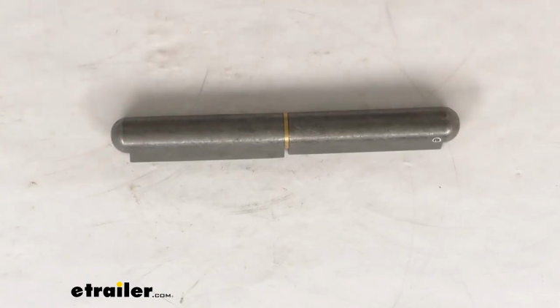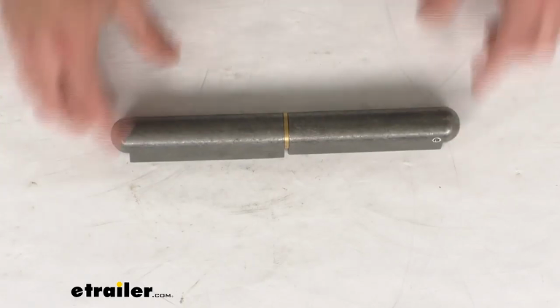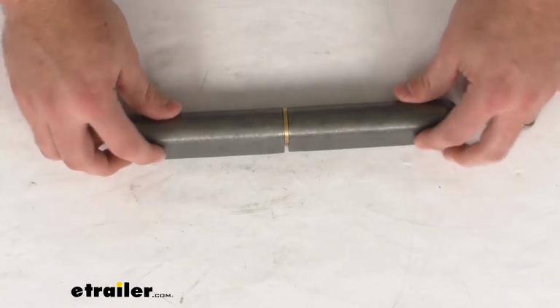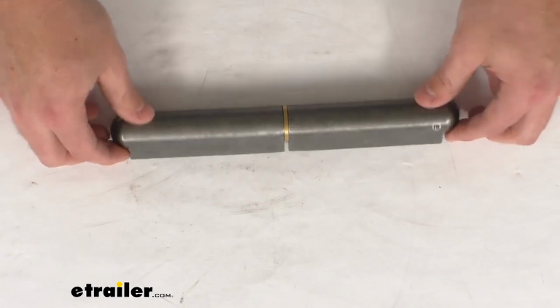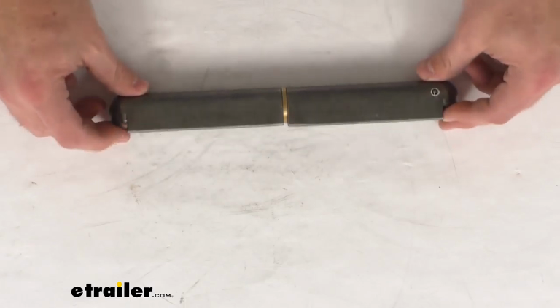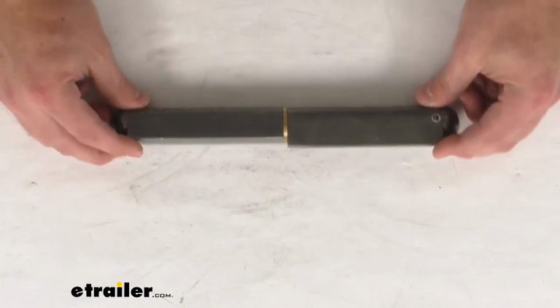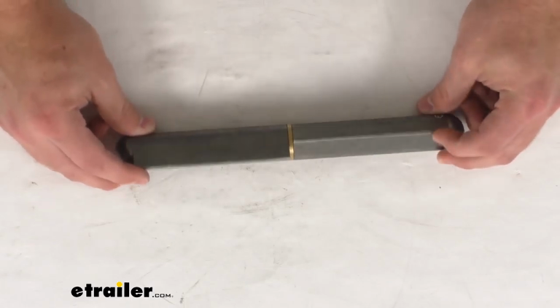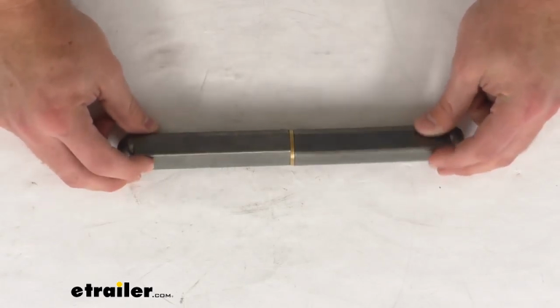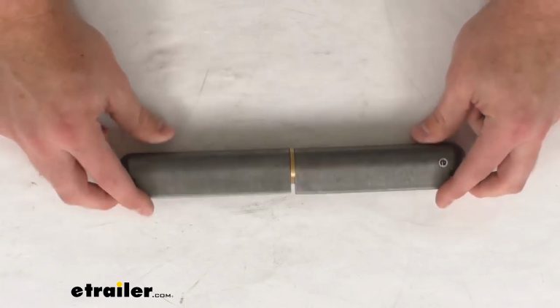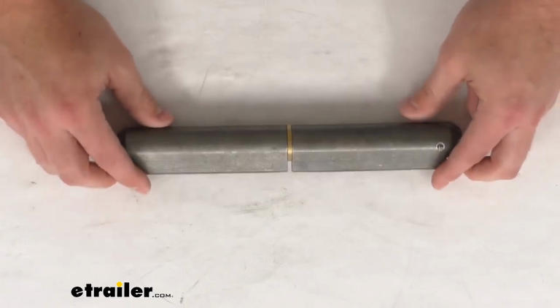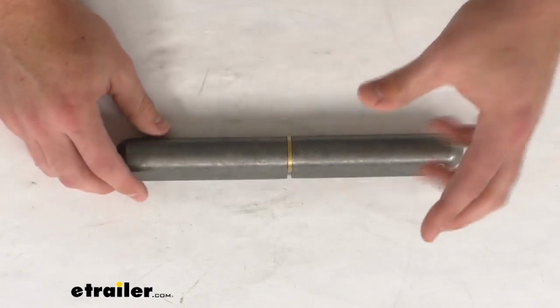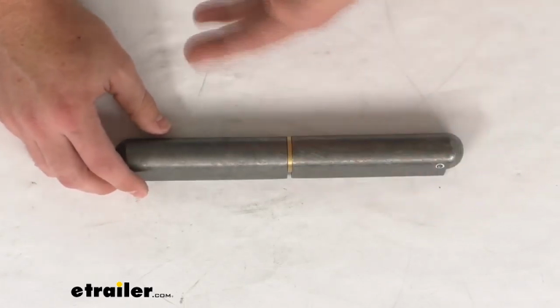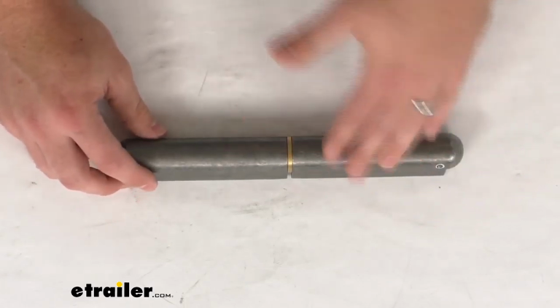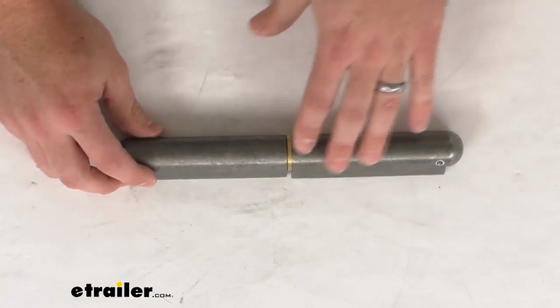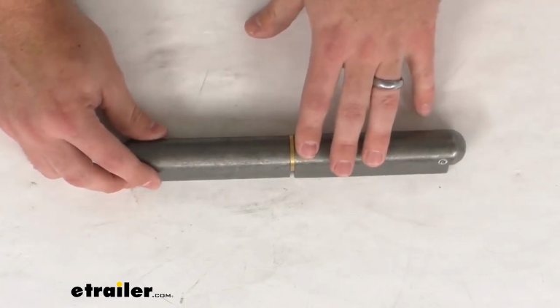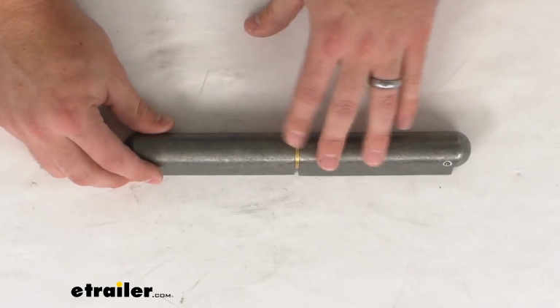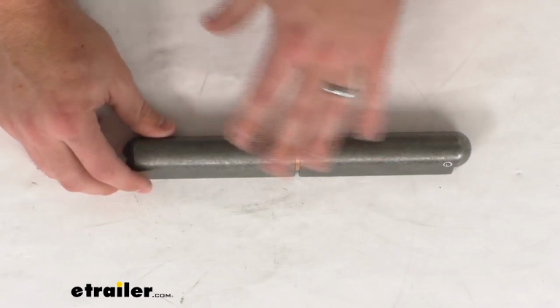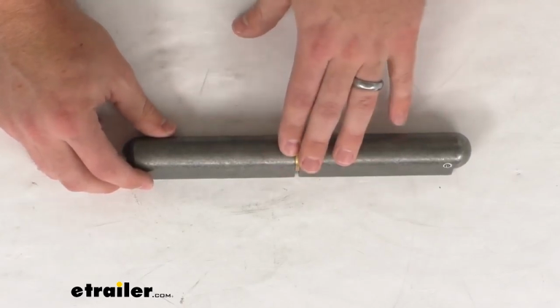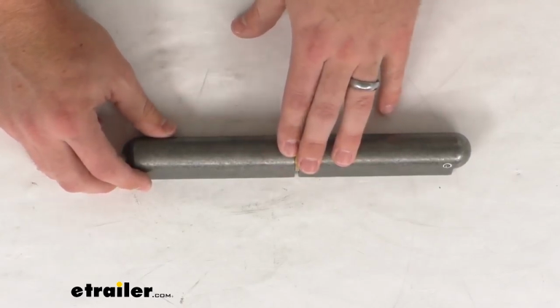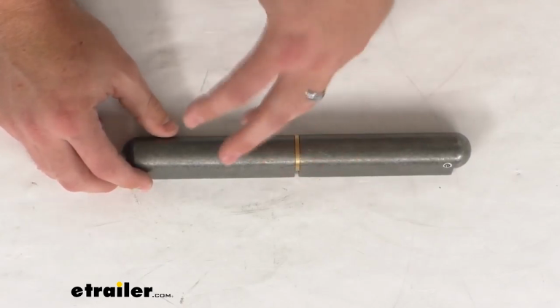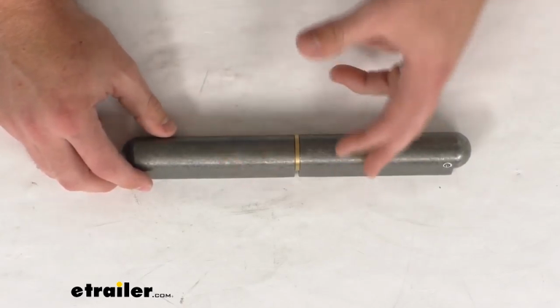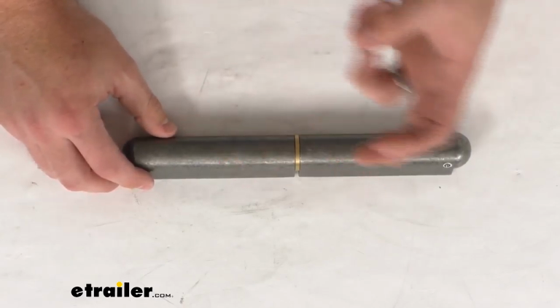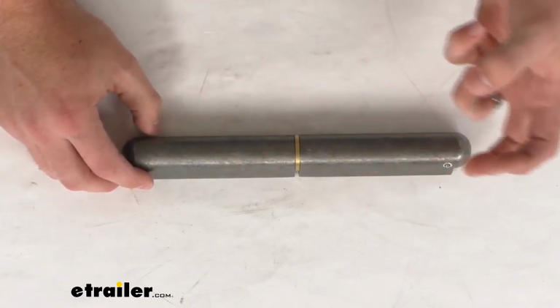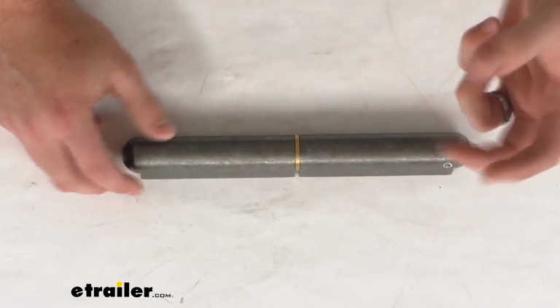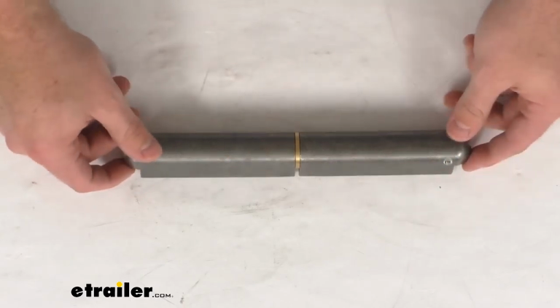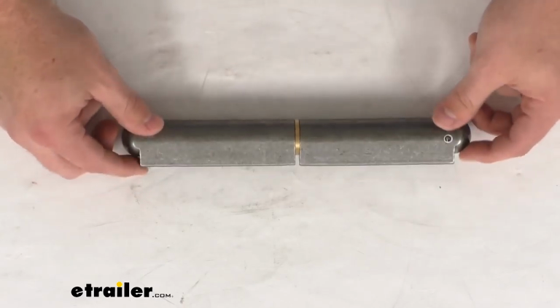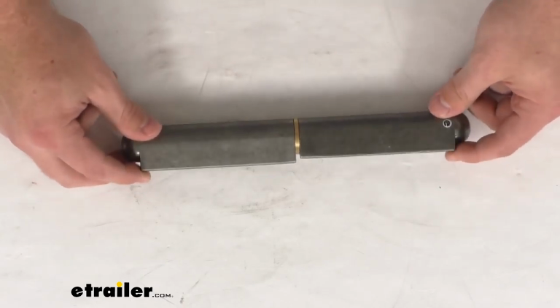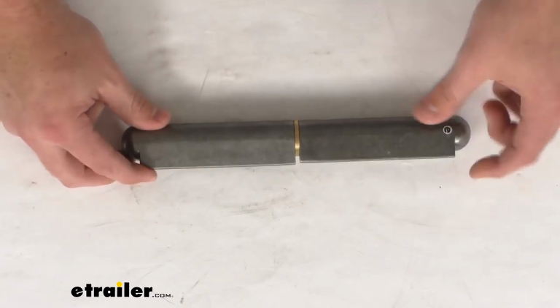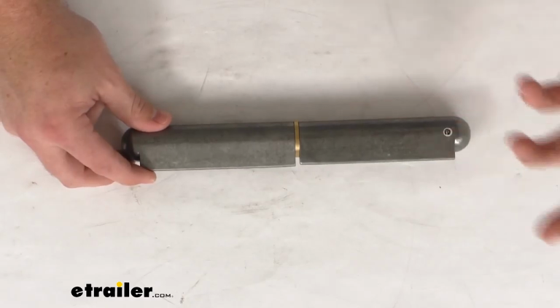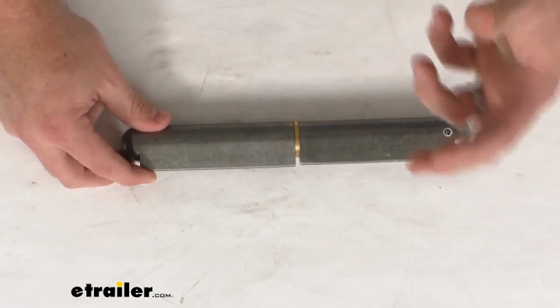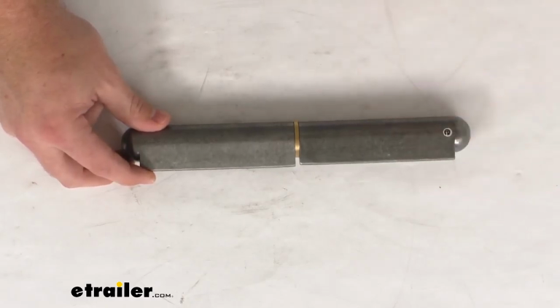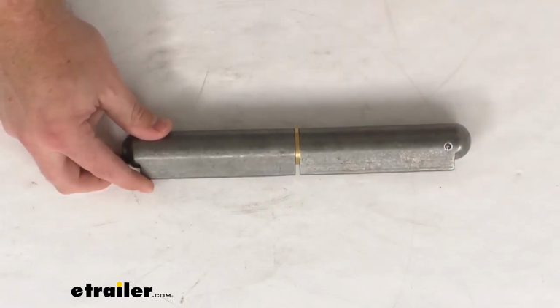It is a weld-on installation, so it is going to be restricted to your metal surfaces, but having that weld-on installation is going to ensure a nice strong hold for heavy-duty permanent applications.